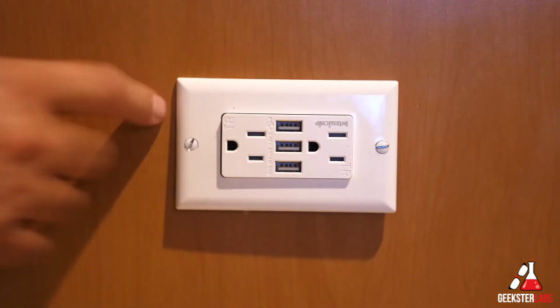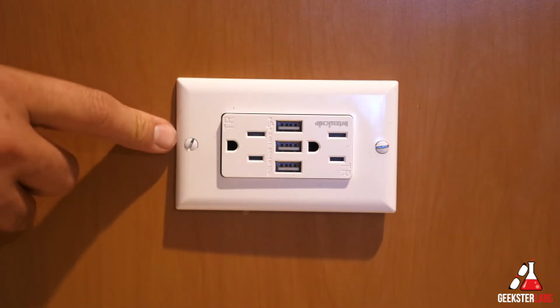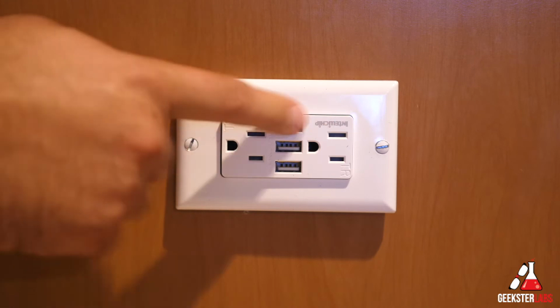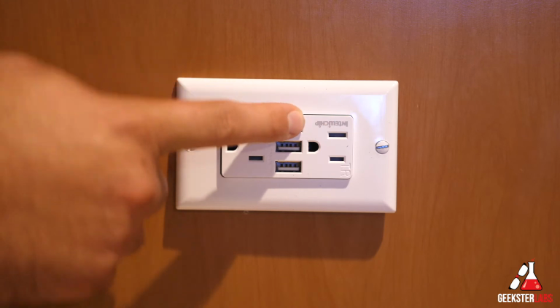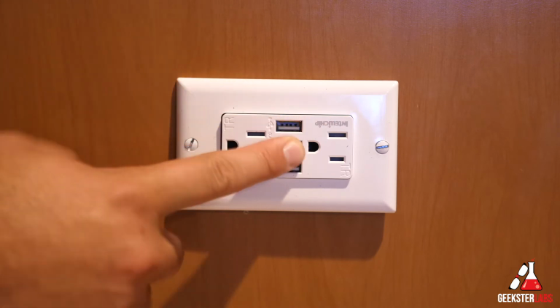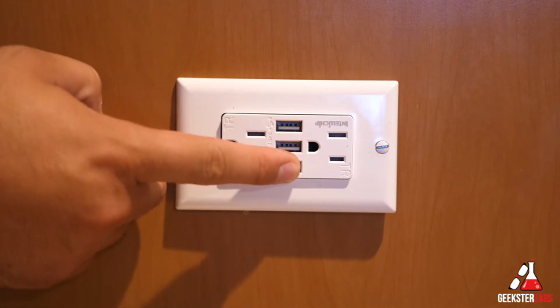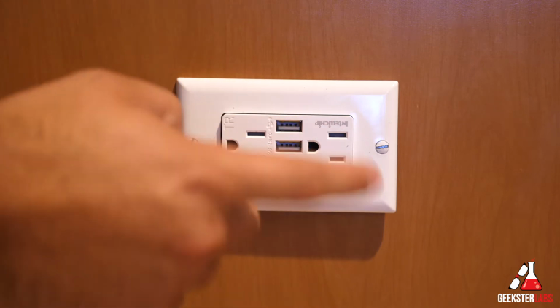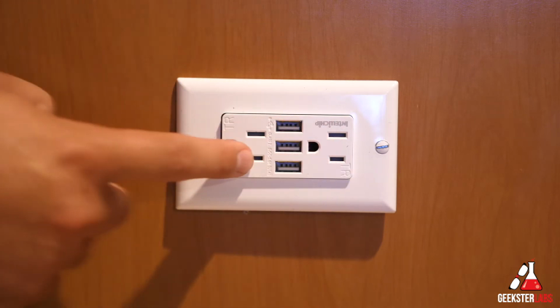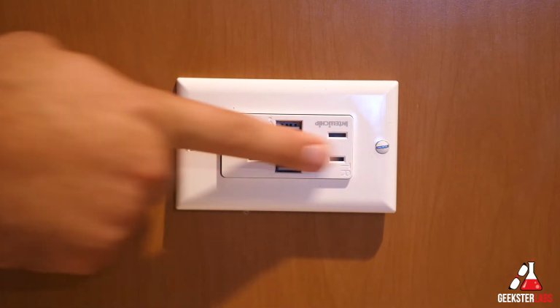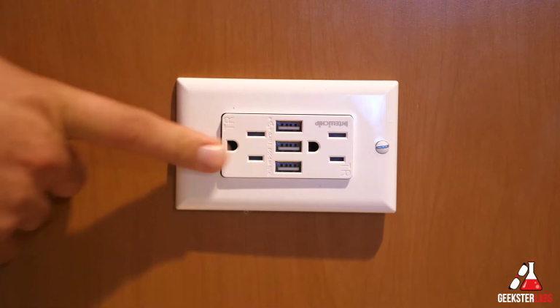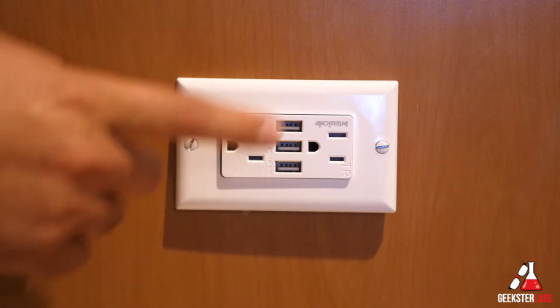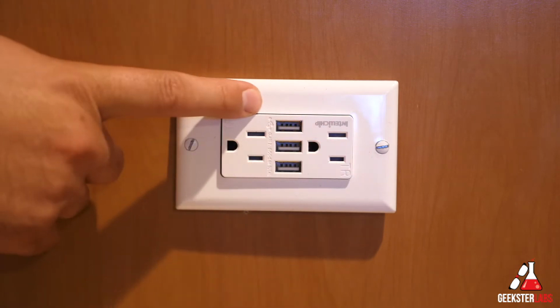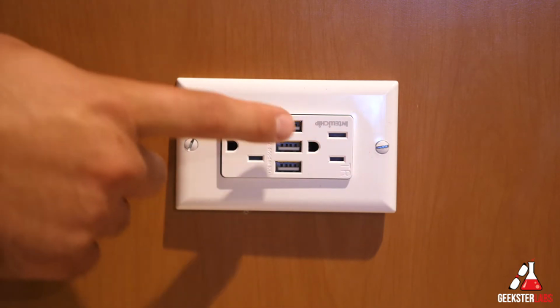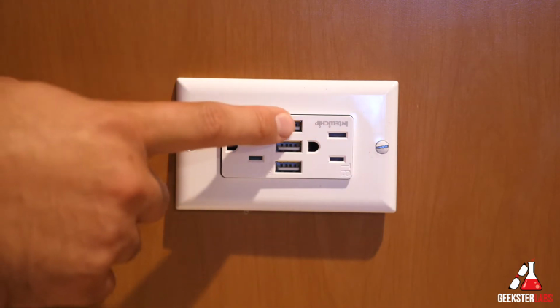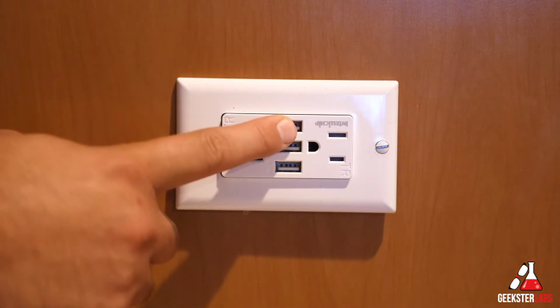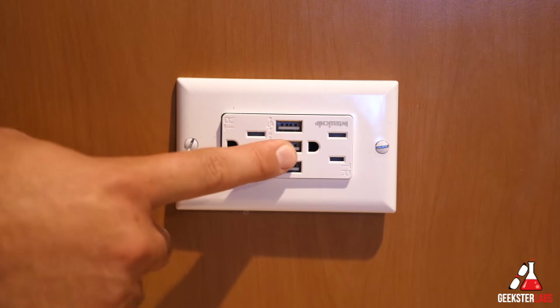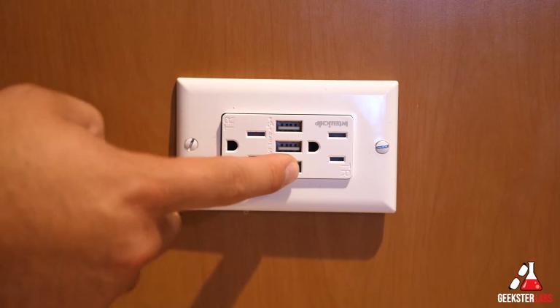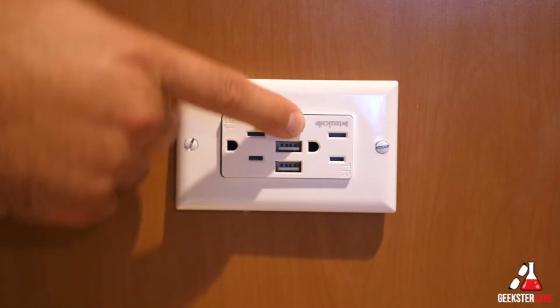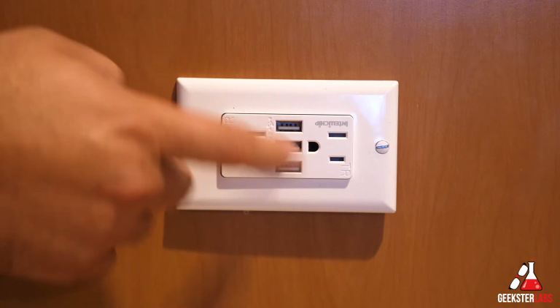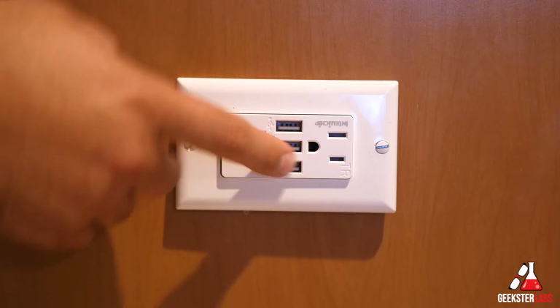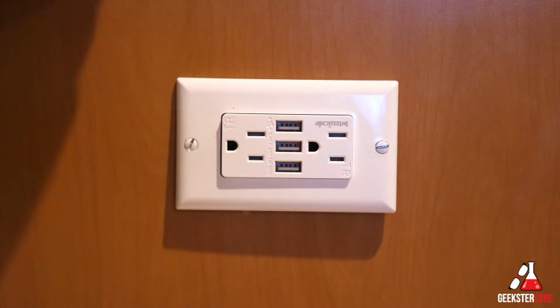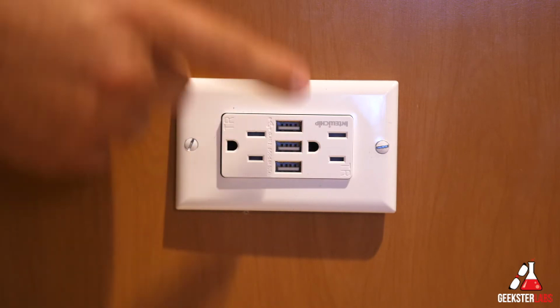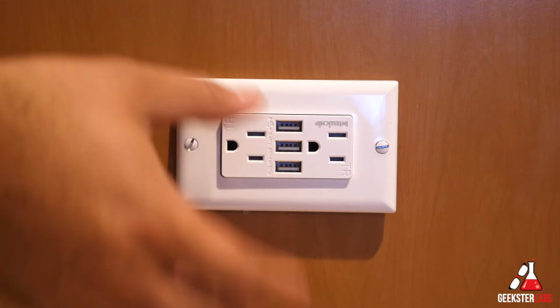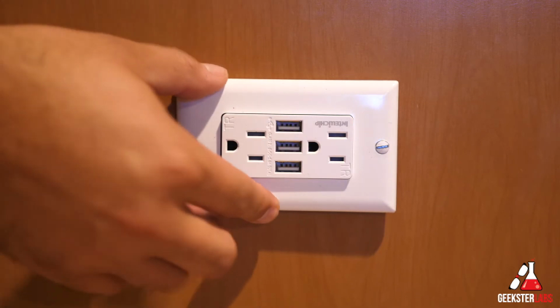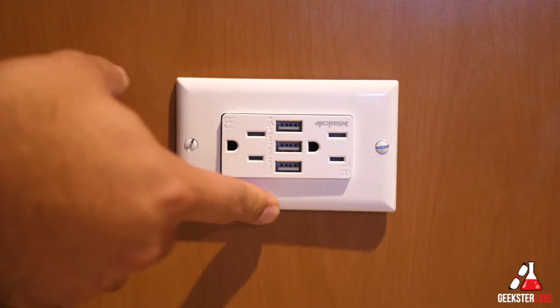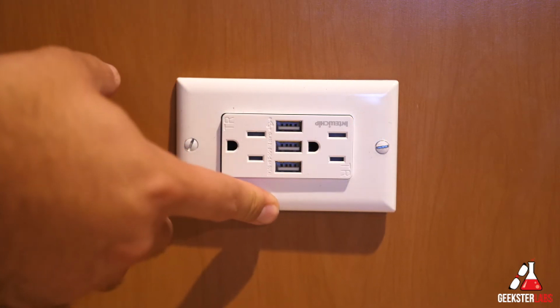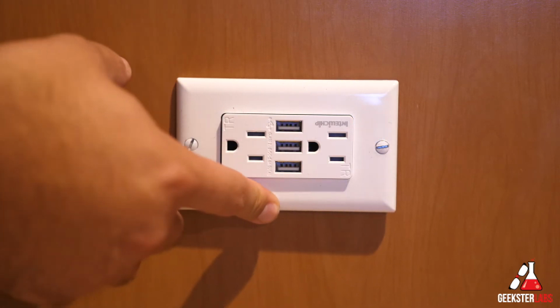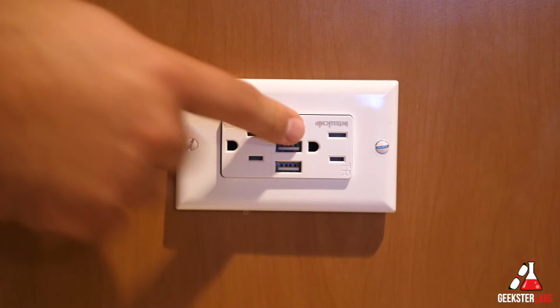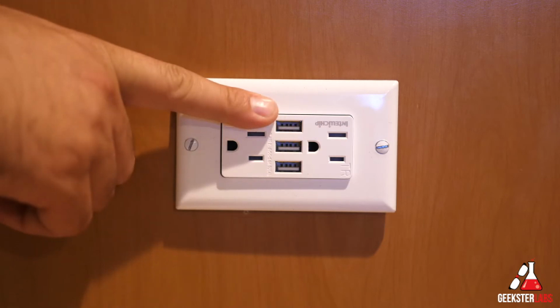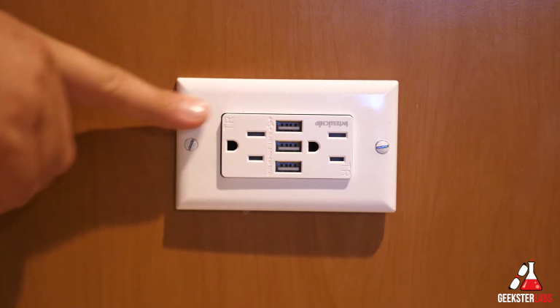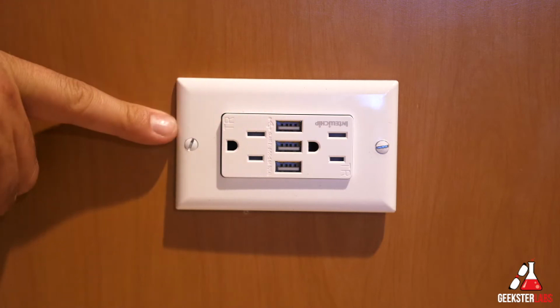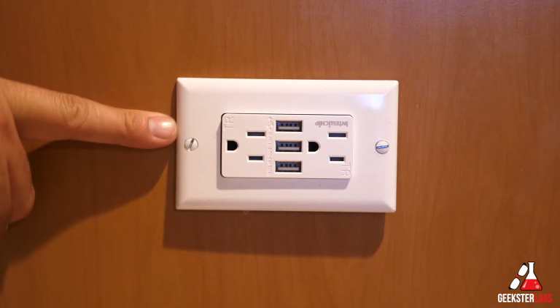The plug is installed. As you can see, there are three USB ports here and the two regular plugs. At this point we can plug up to three iPads in here all at one time and charge them simultaneously. So now I'll switch over to the light switch.